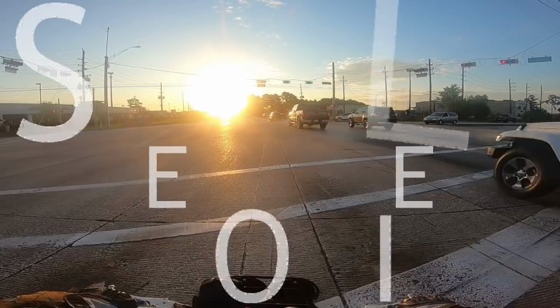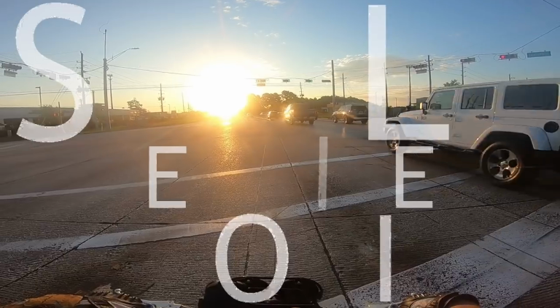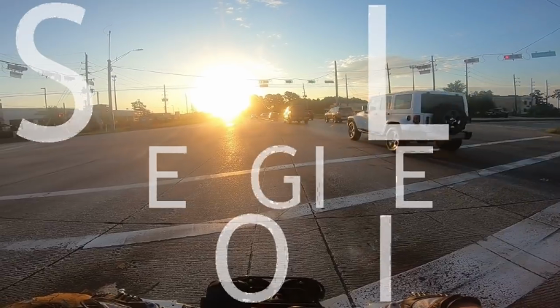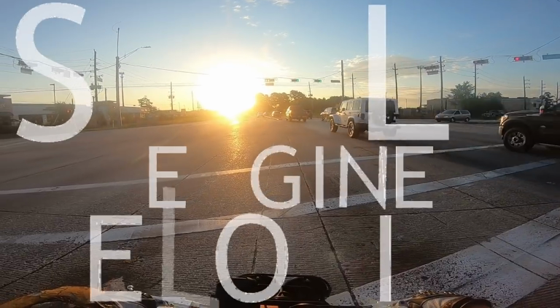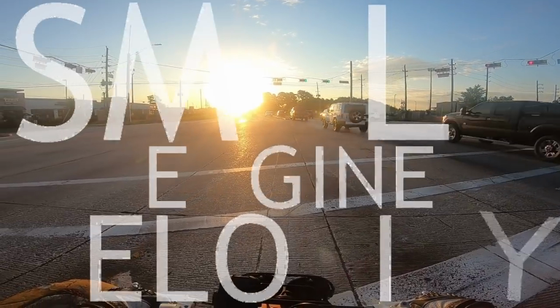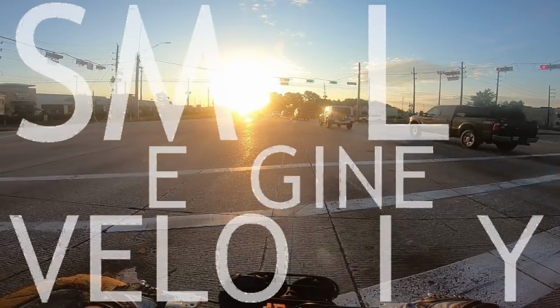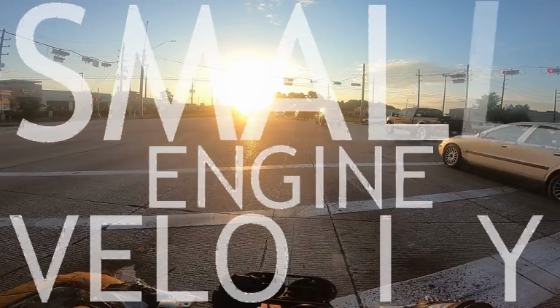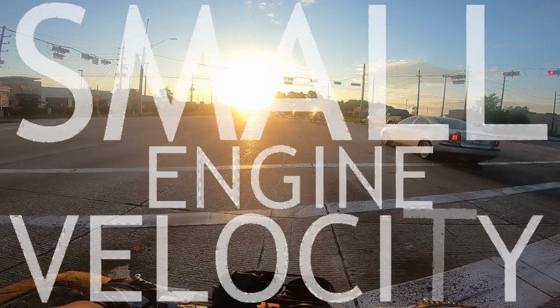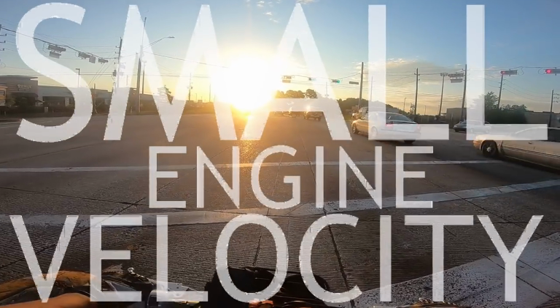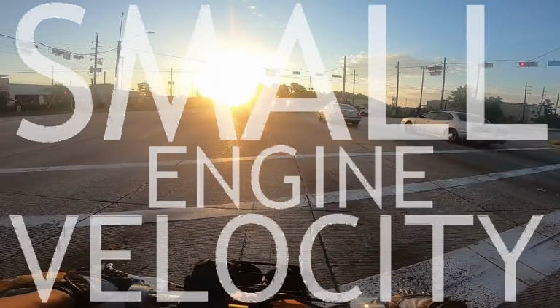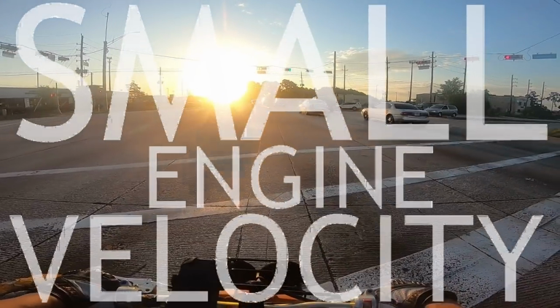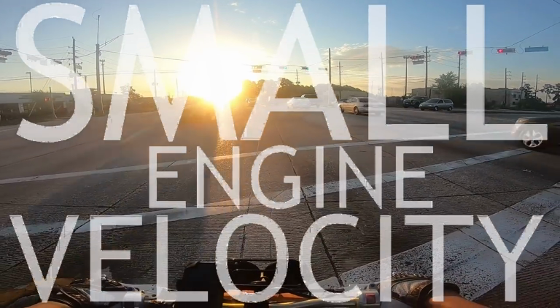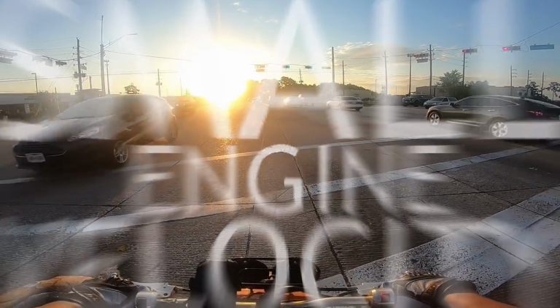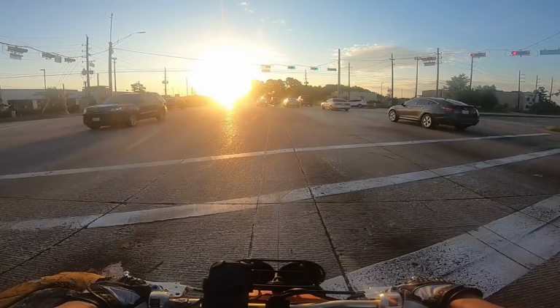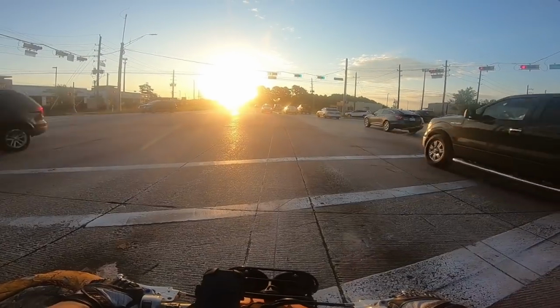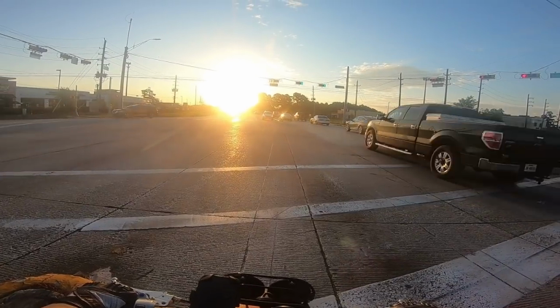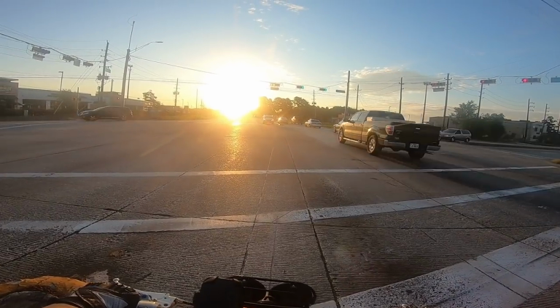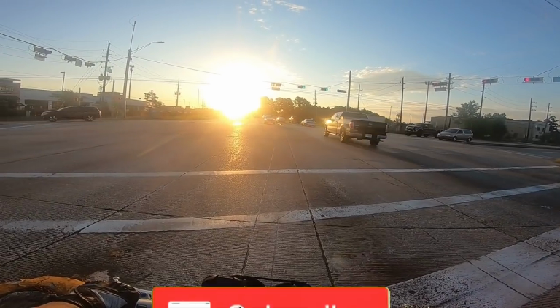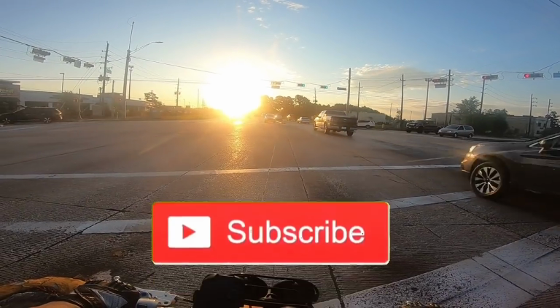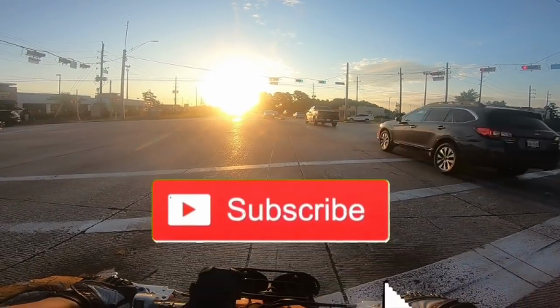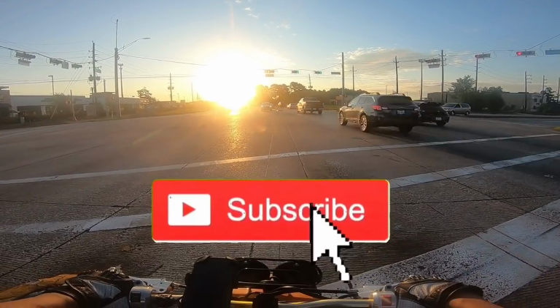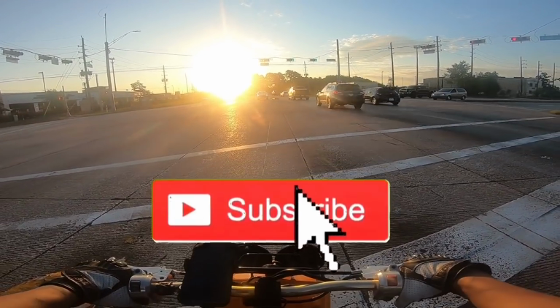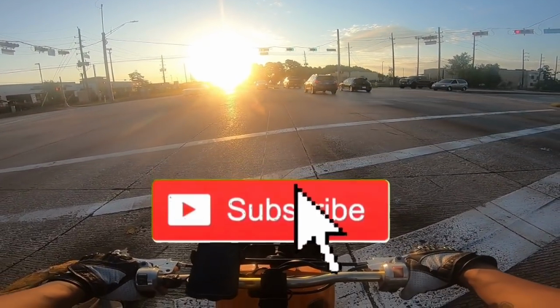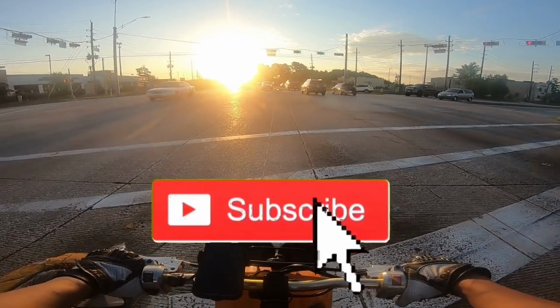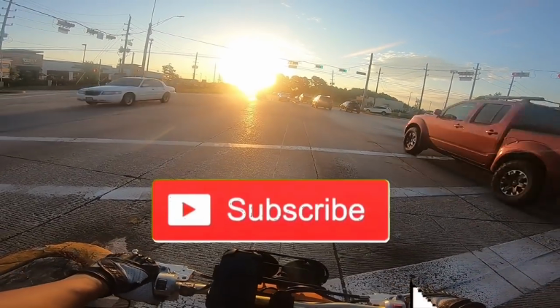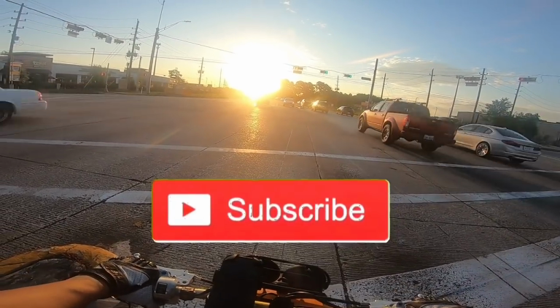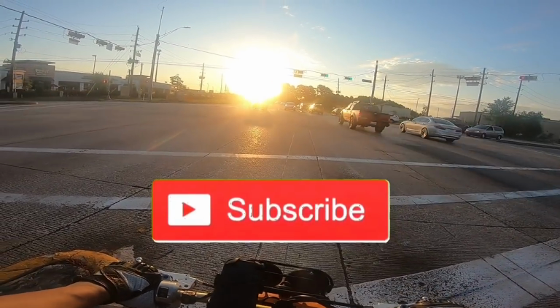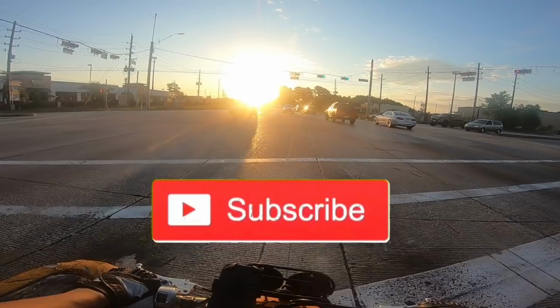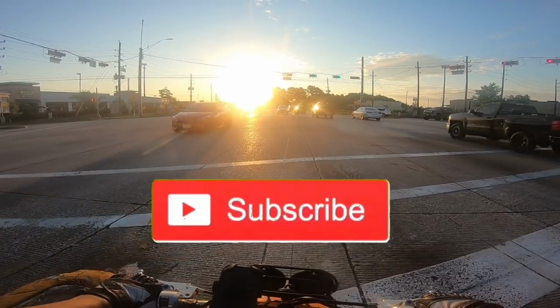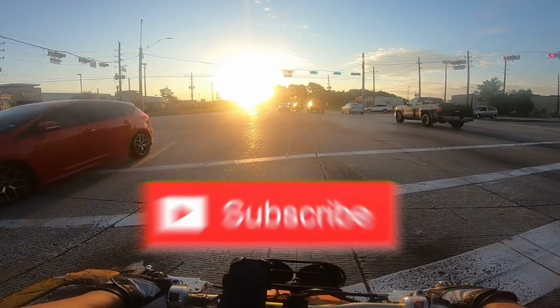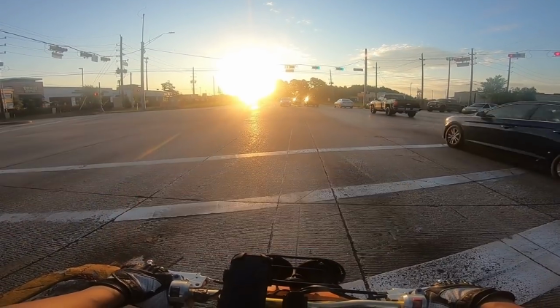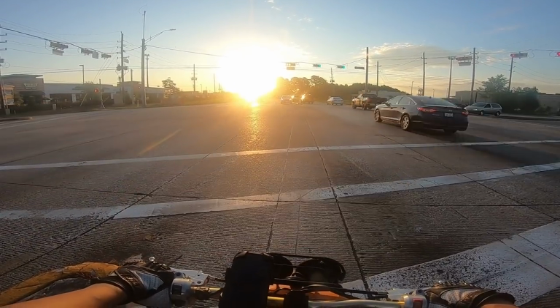Good morning viewers, this is Cesar with Small Engine Velocity, staring into the sun at the turn that I always believe you guys are at. I figured I'd start over here this time.